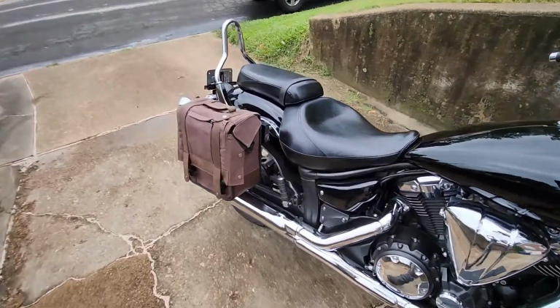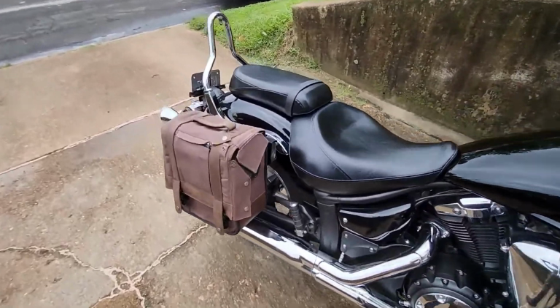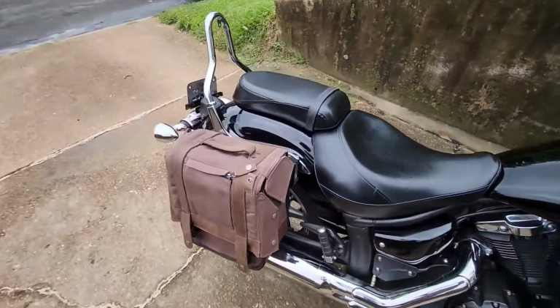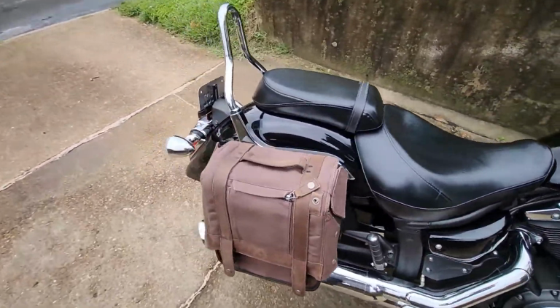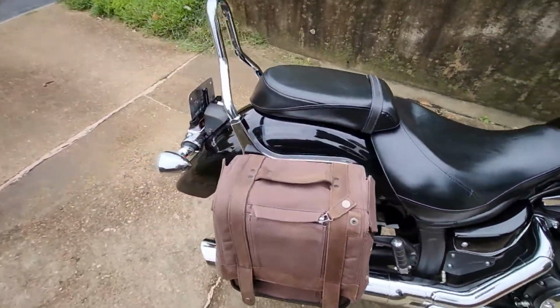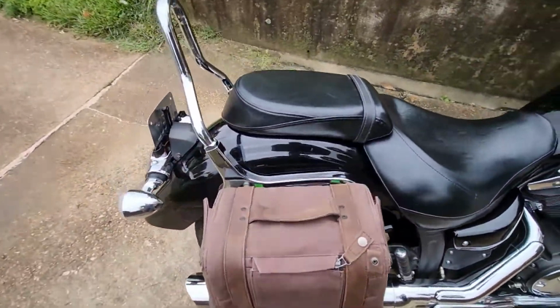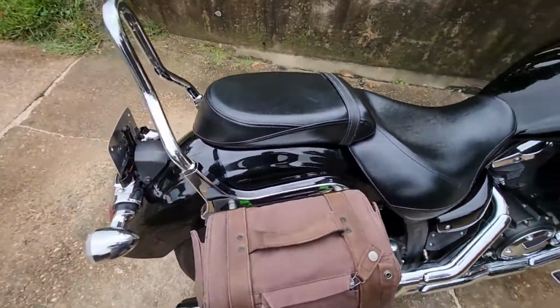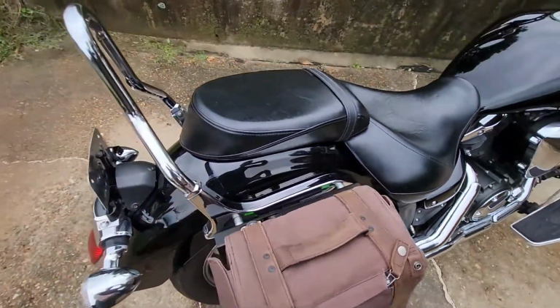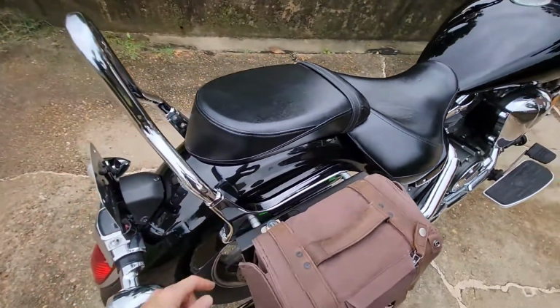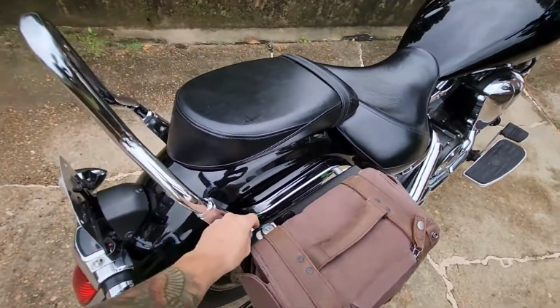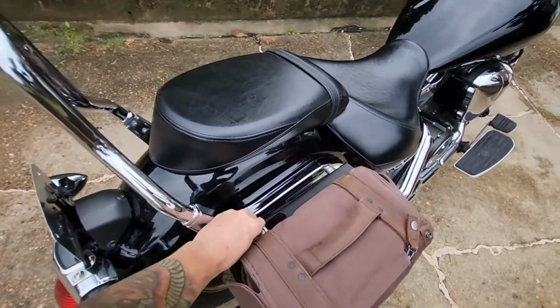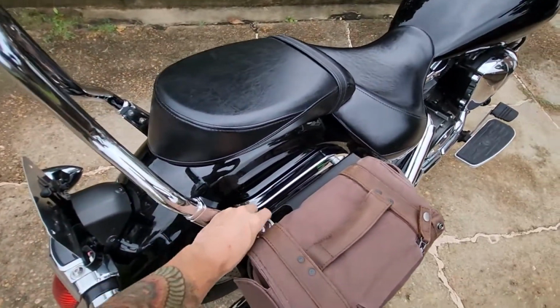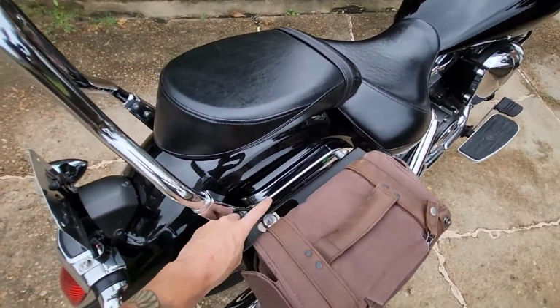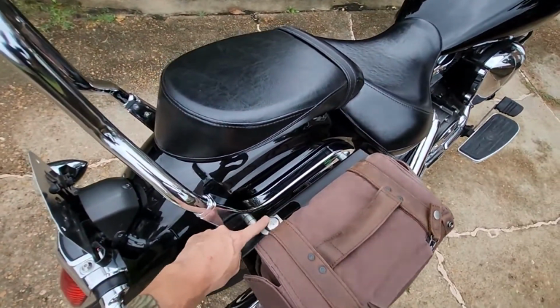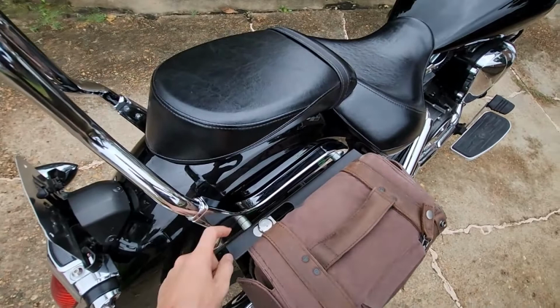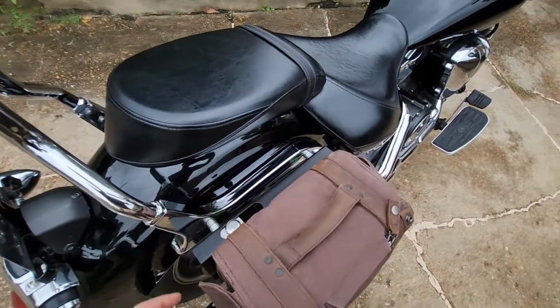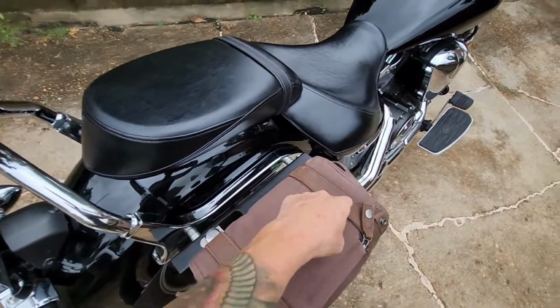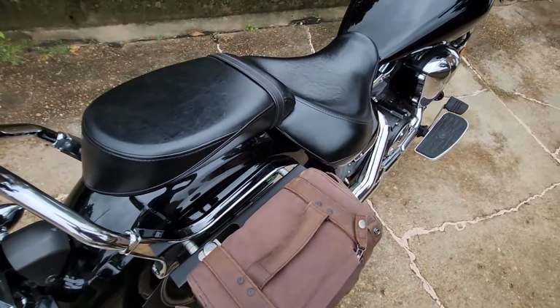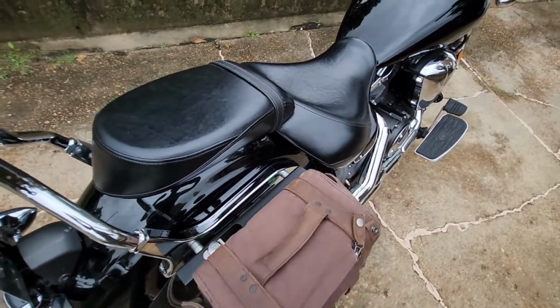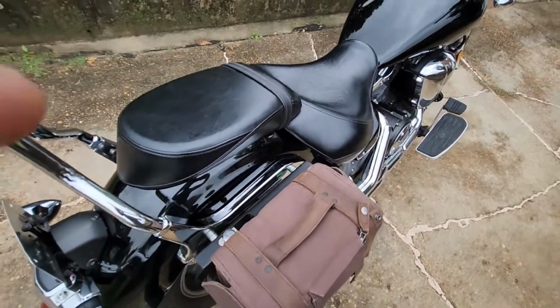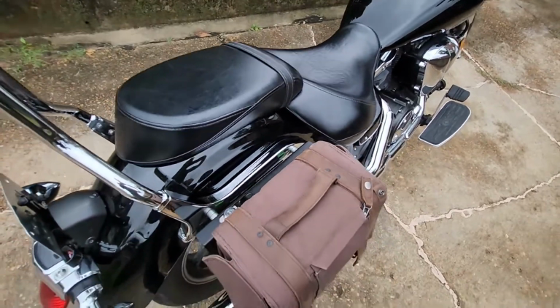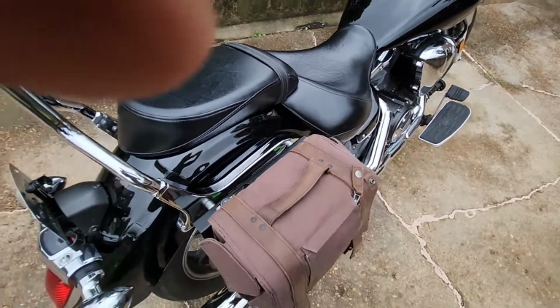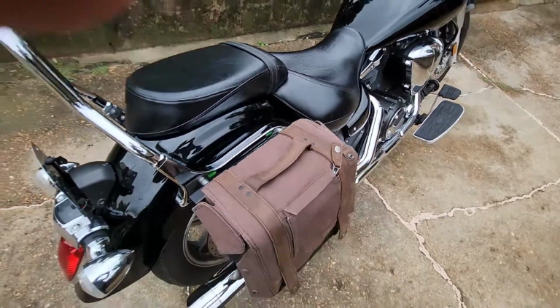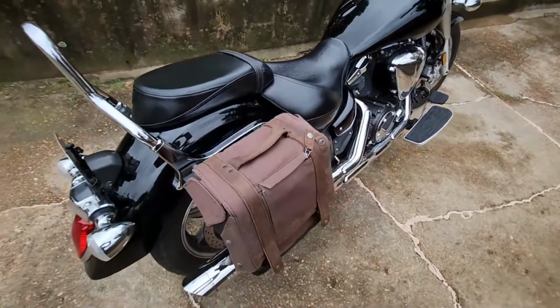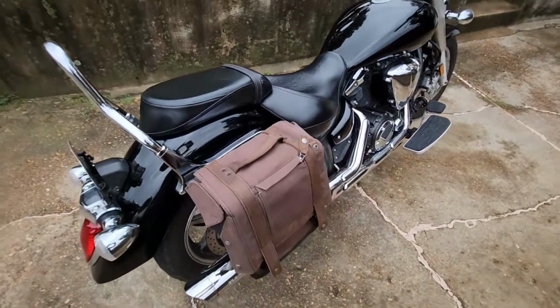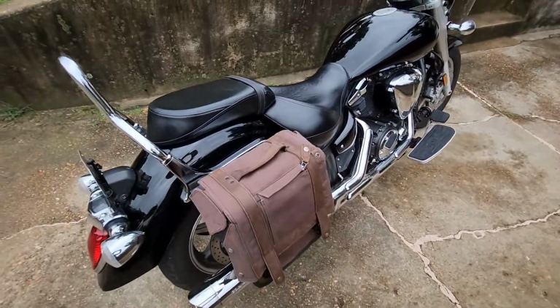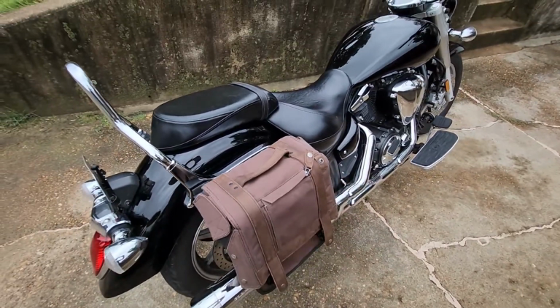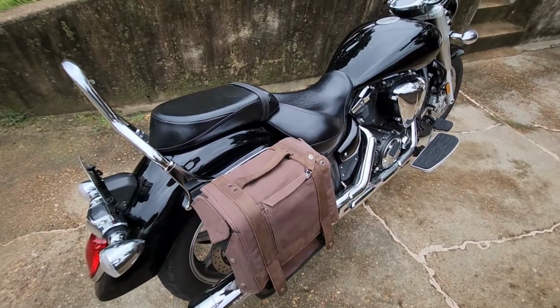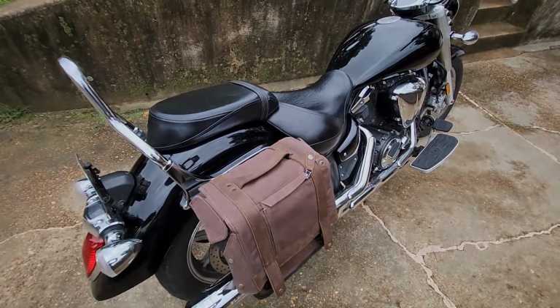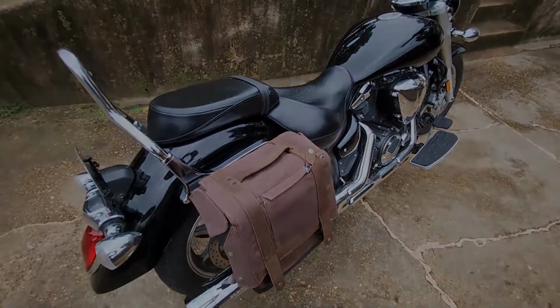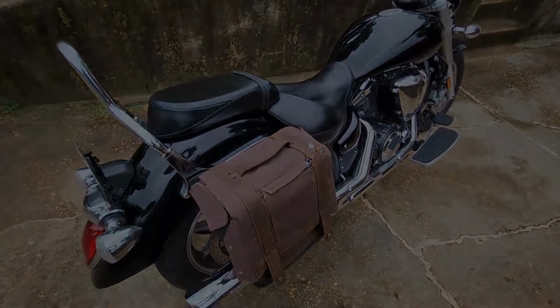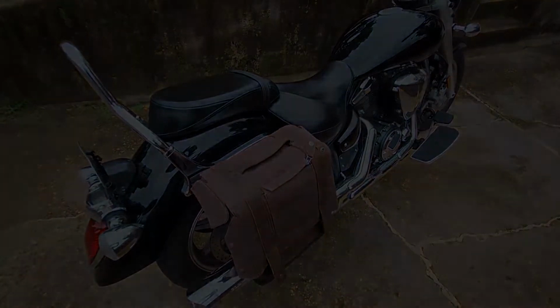The cool thing is I can just leave it there and no one's going to mess with it. But if I do want to unlock it when I'm traveling, I unlock it, put the shoulder strap on, and carry it right into the hotel room. Thanks for checking out the canvas bag.